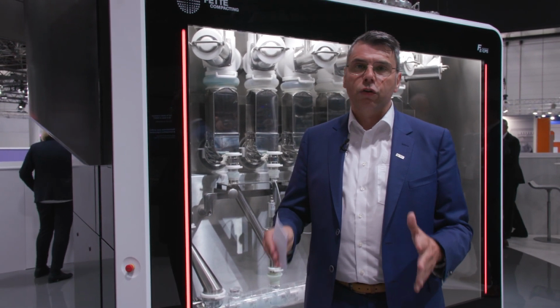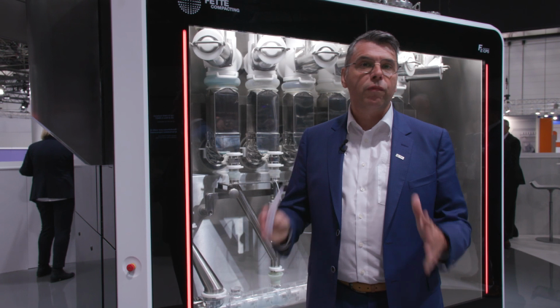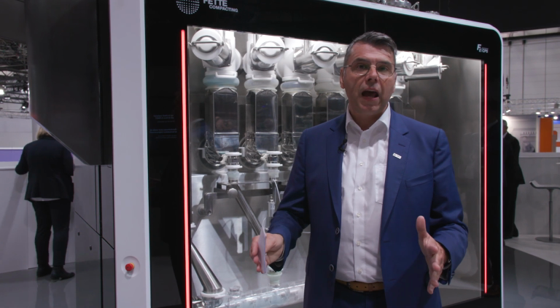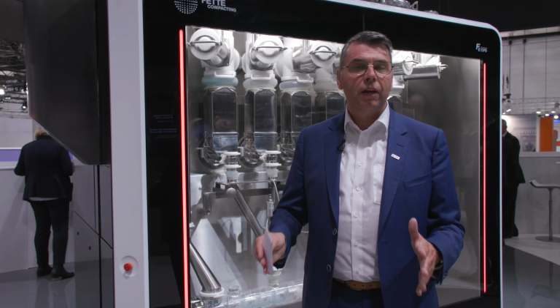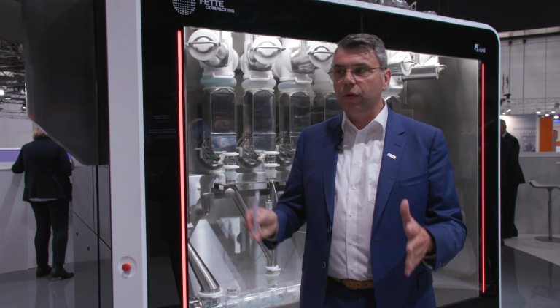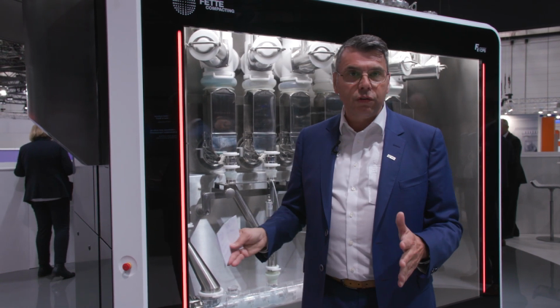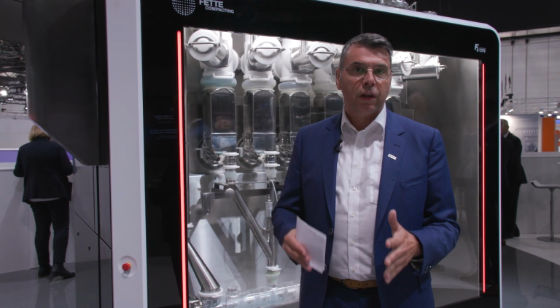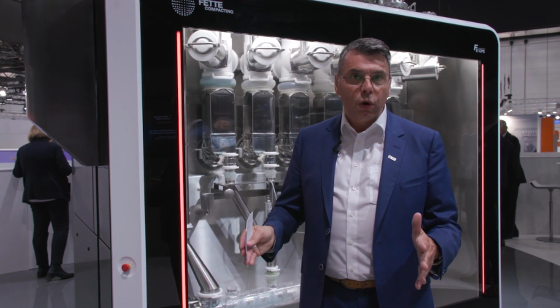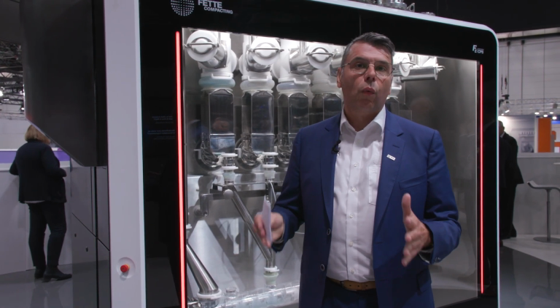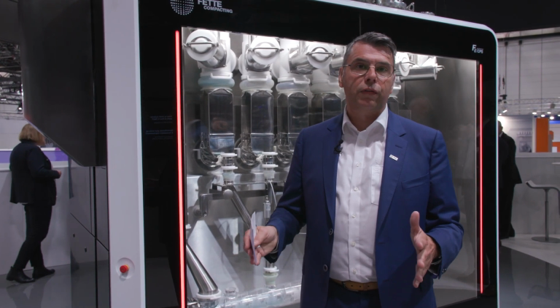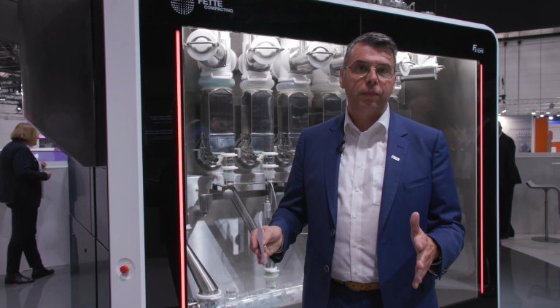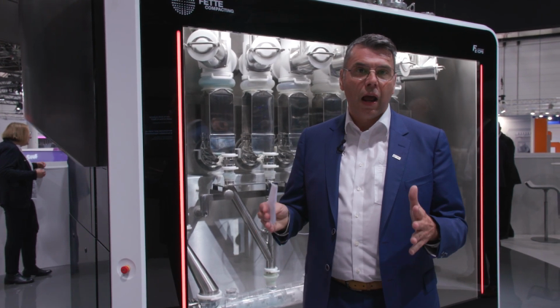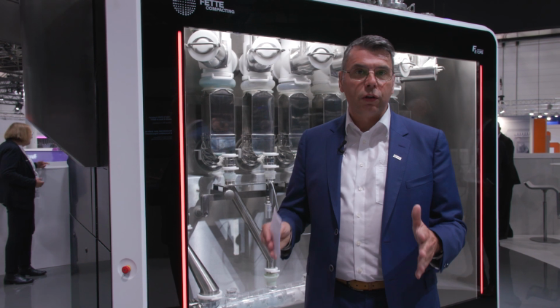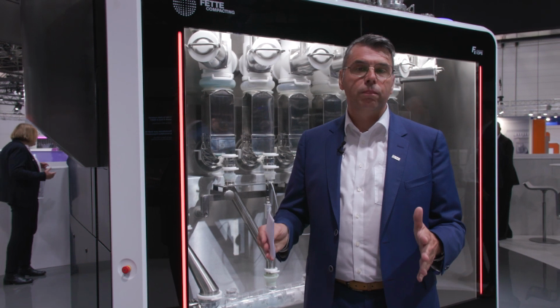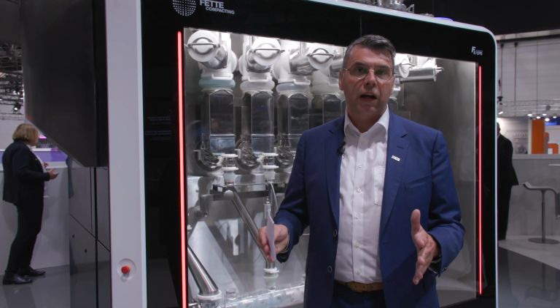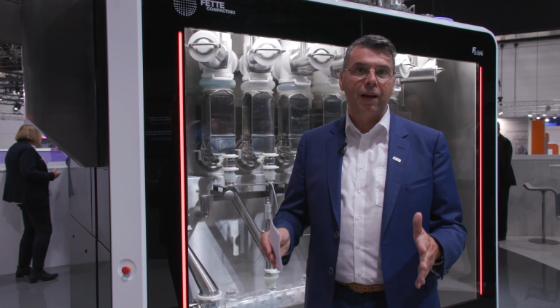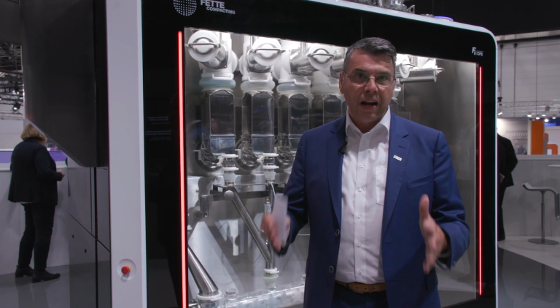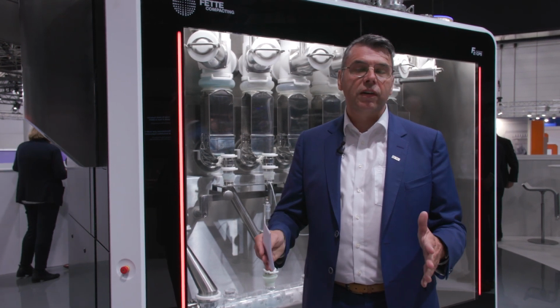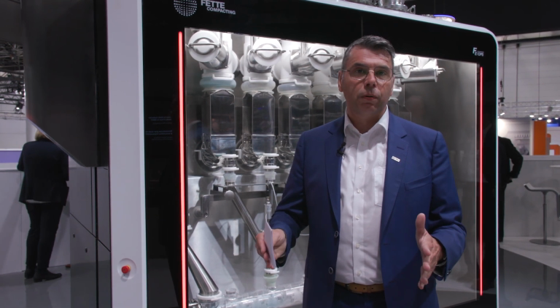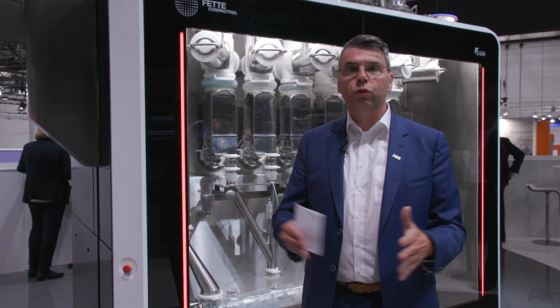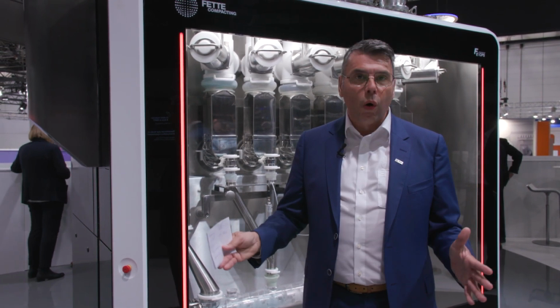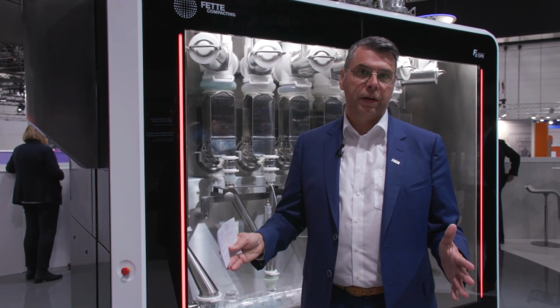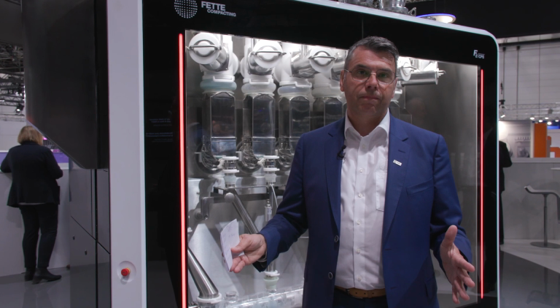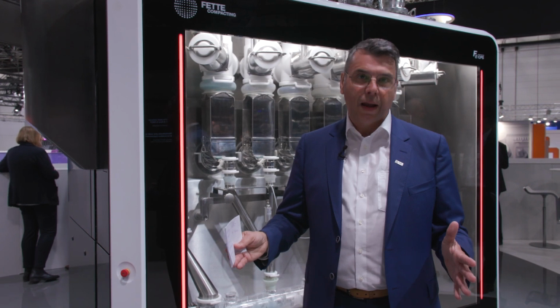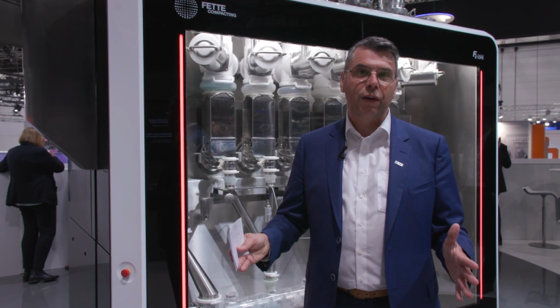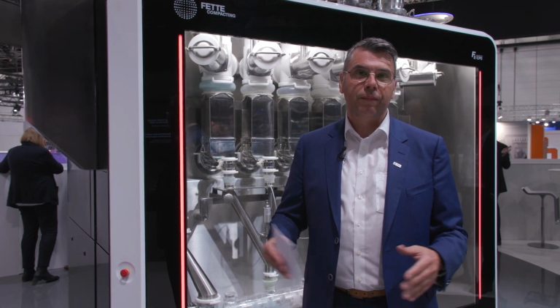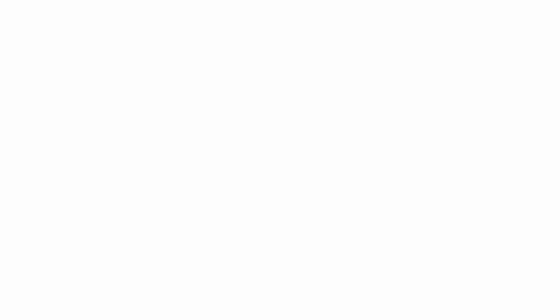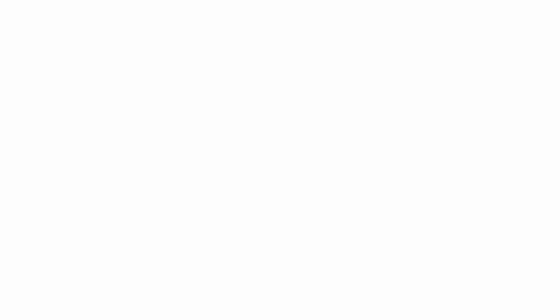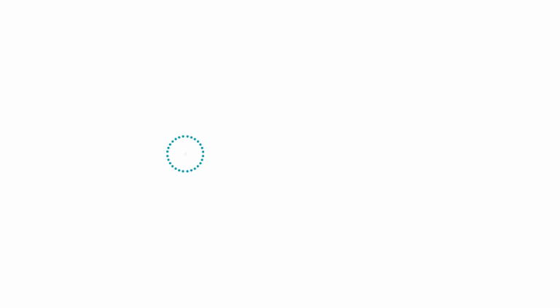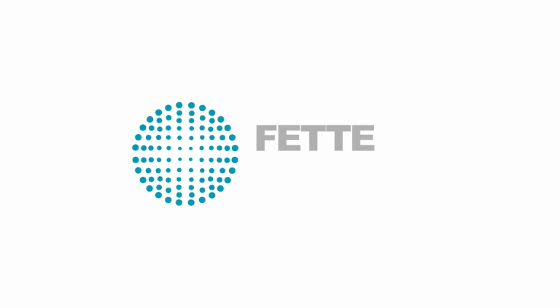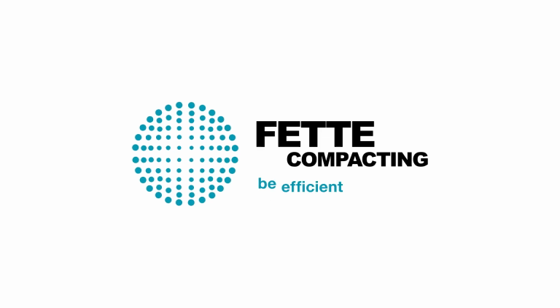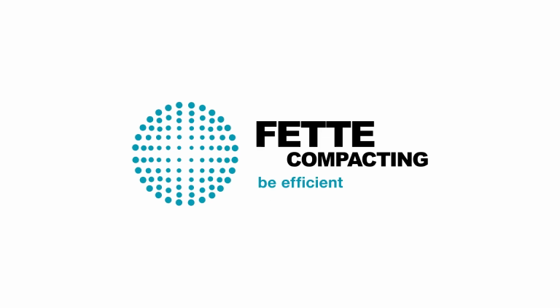We are very happy to invite you to look at what we have developed and why continuous manufacturing is now accessible to all companies. Thank you. Fette Compacting — be efficient.